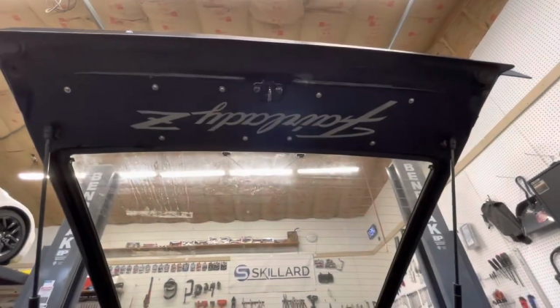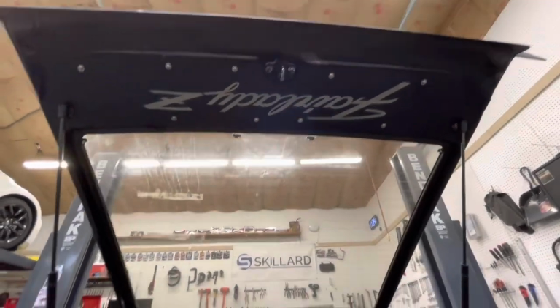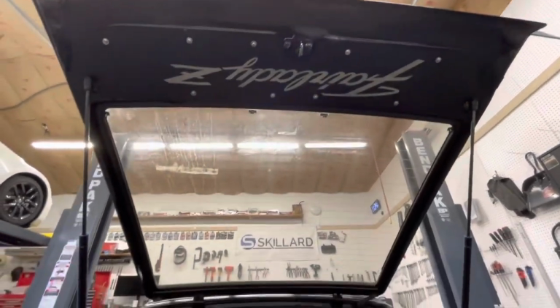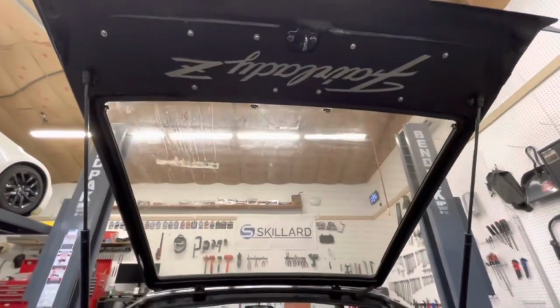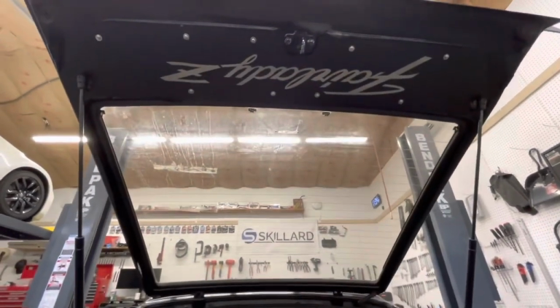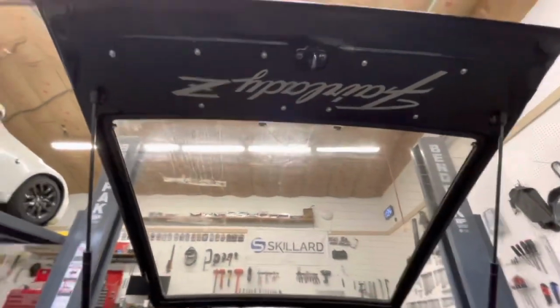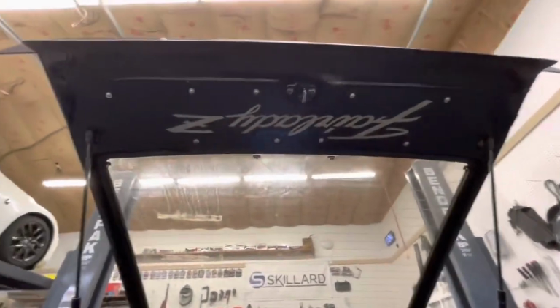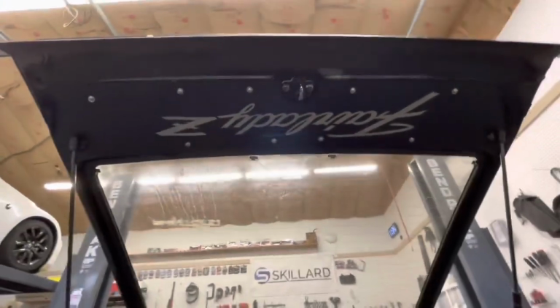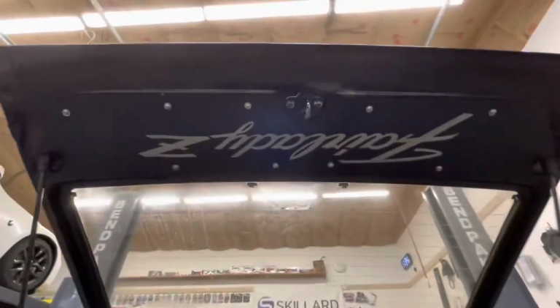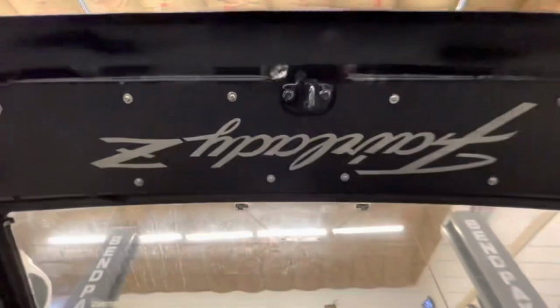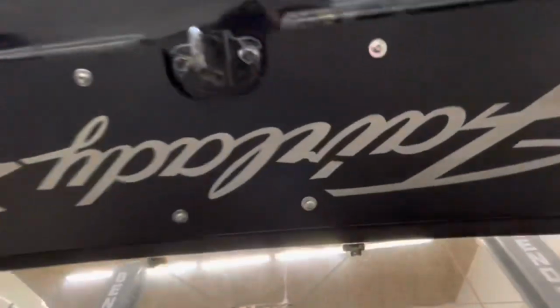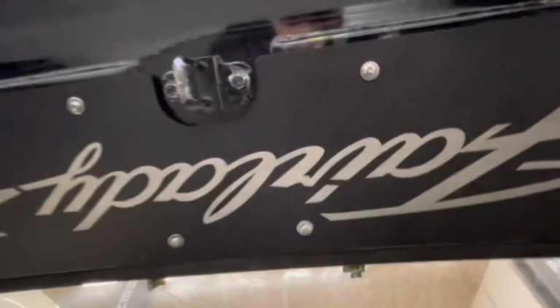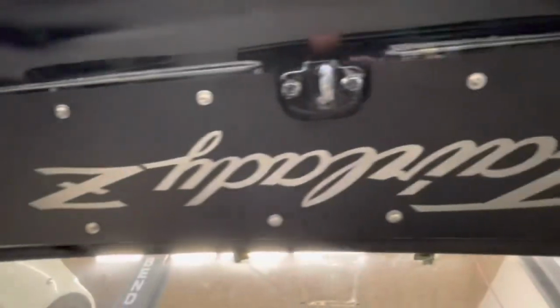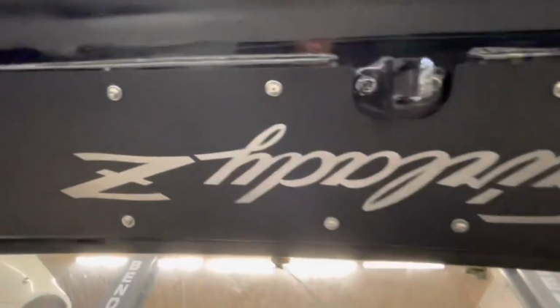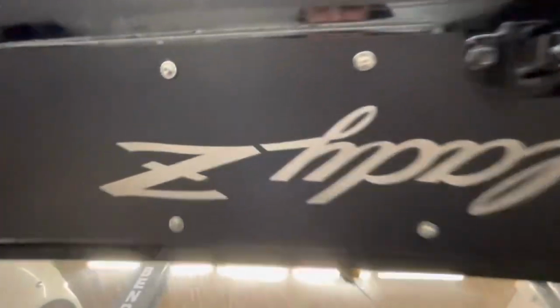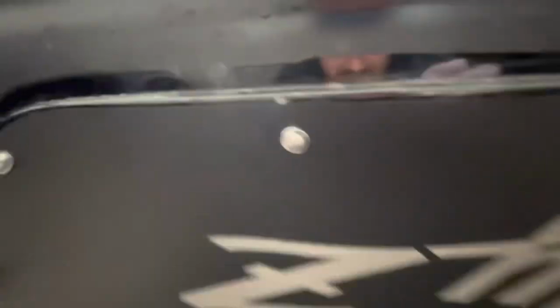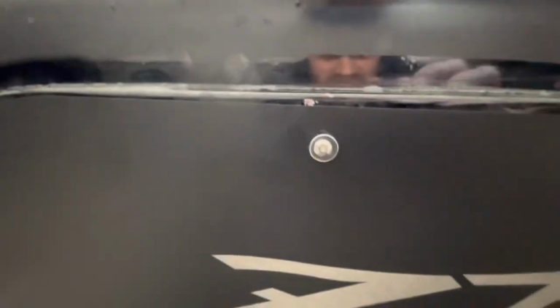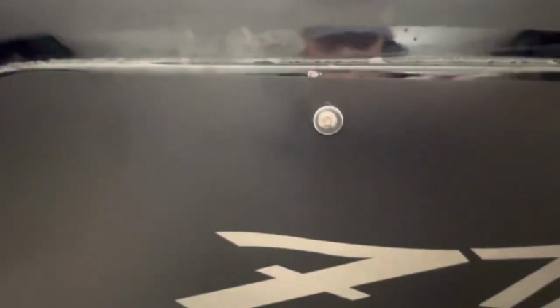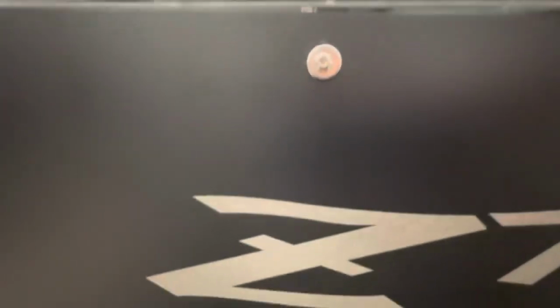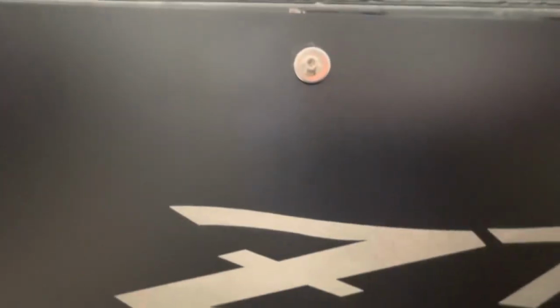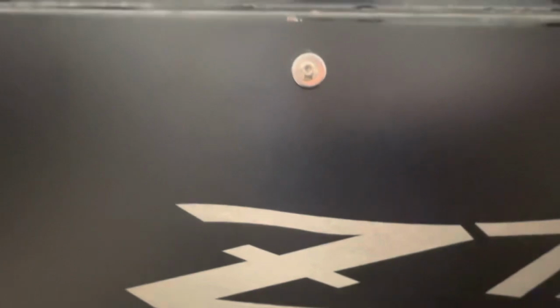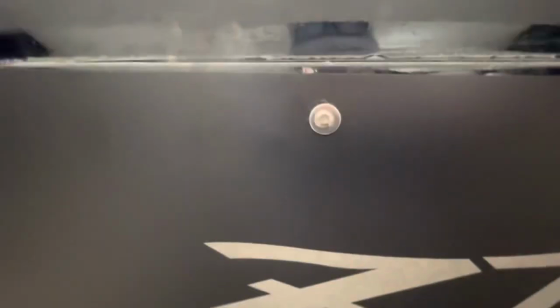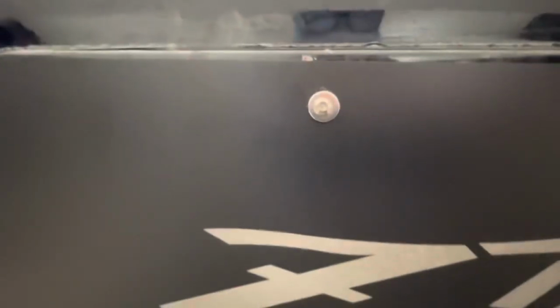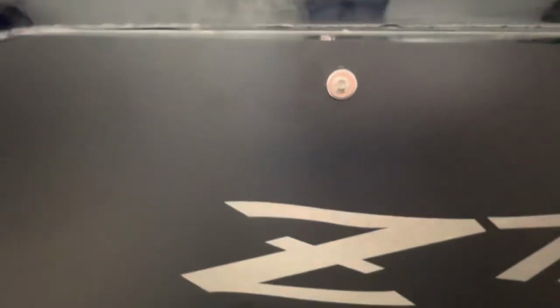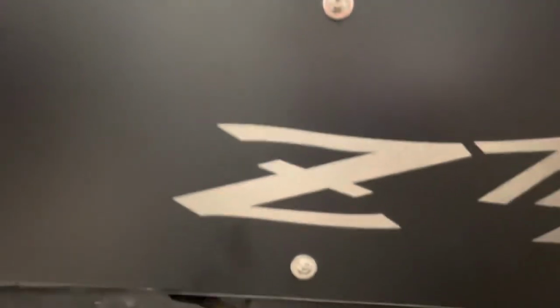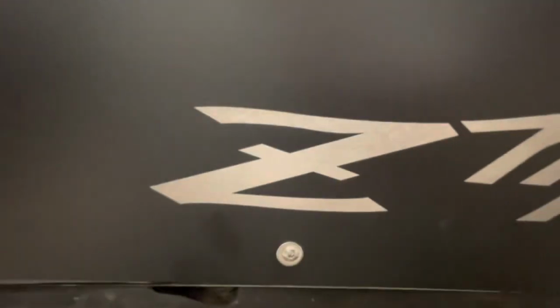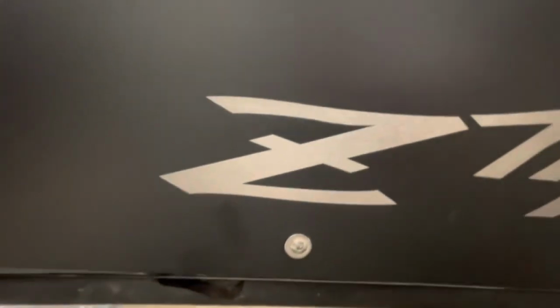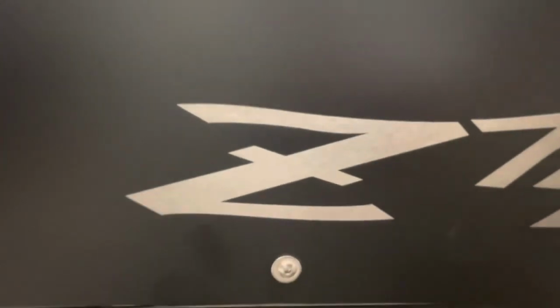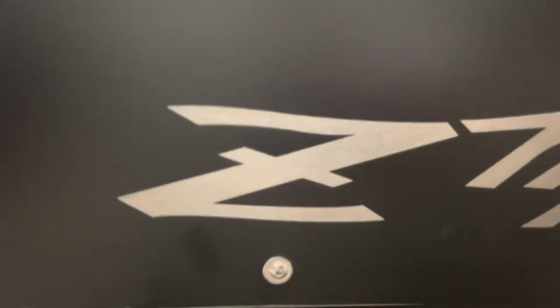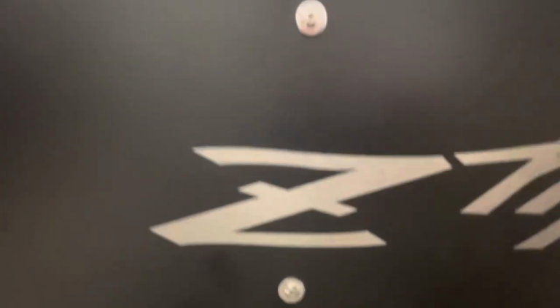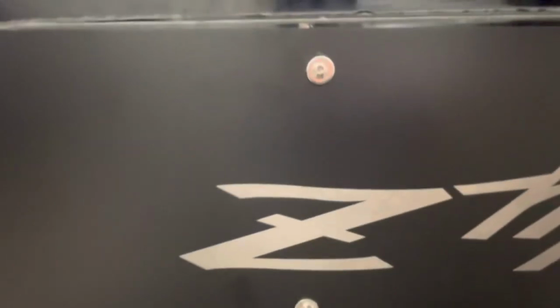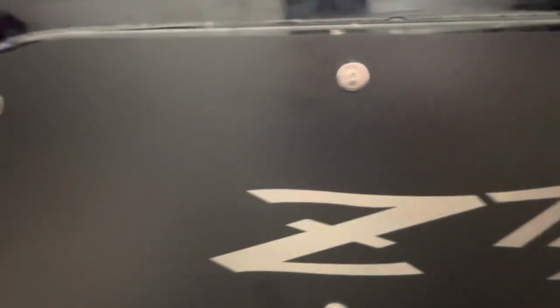Here we are from the outside of the car with the tailgate open, so you can see a little closer. These have washers on them — I just like putting washers on them.